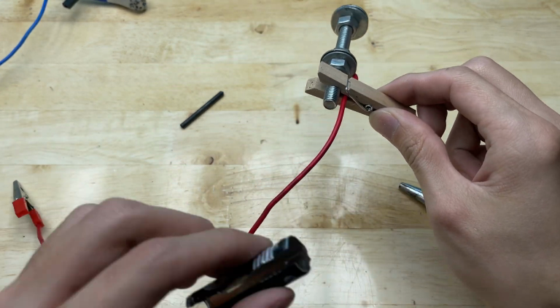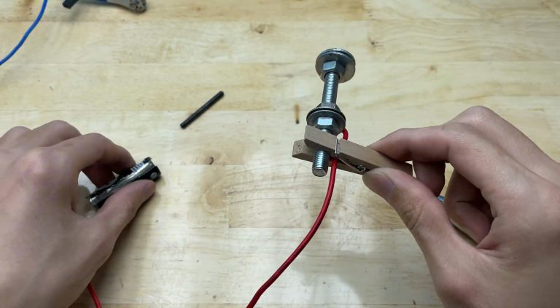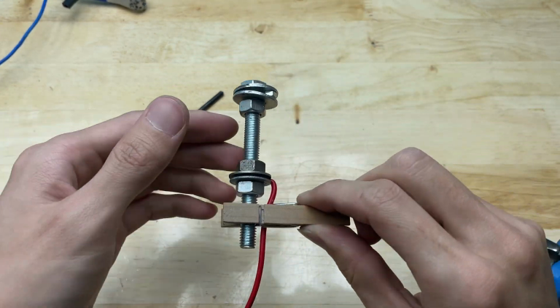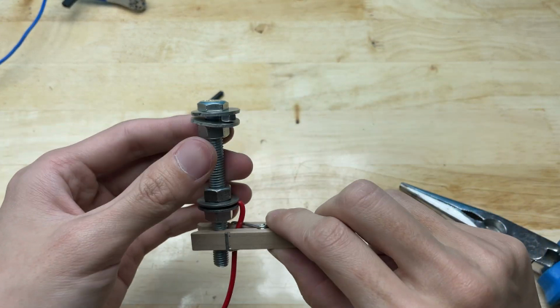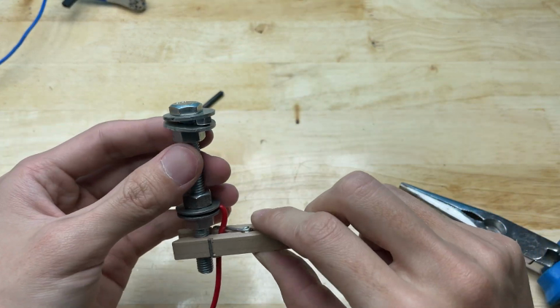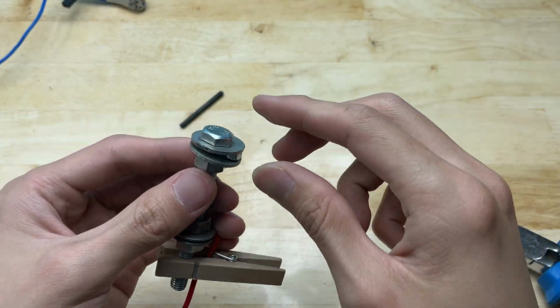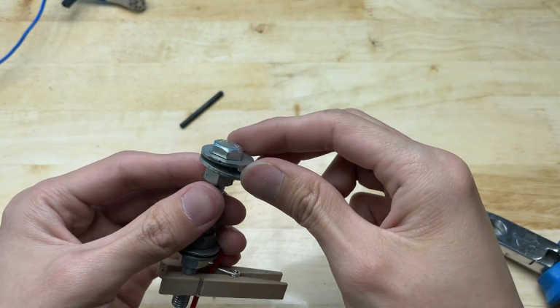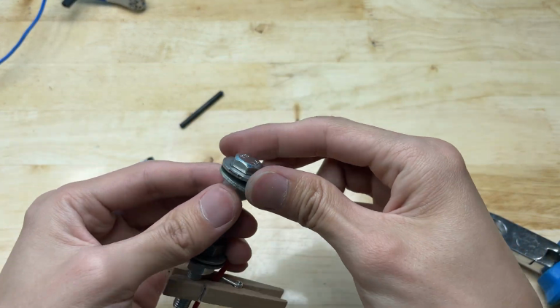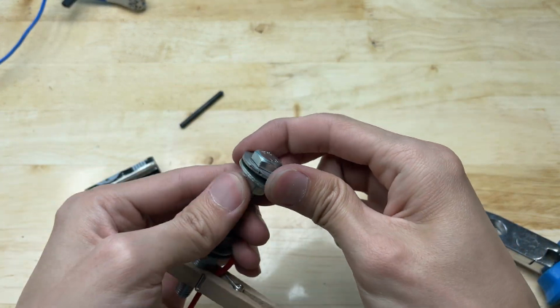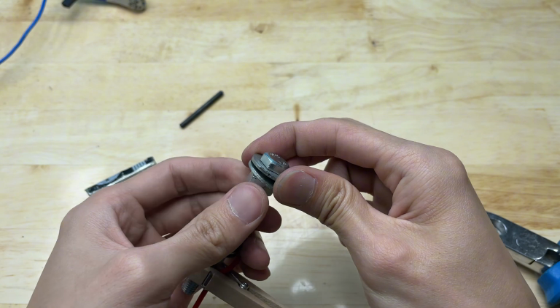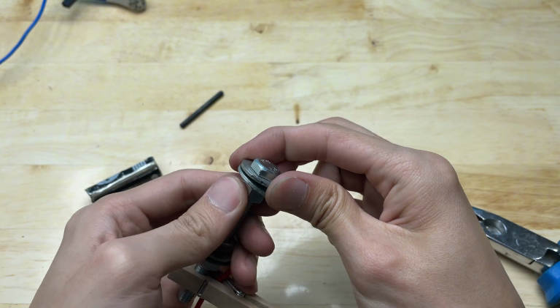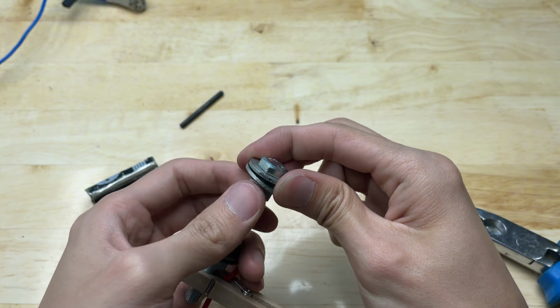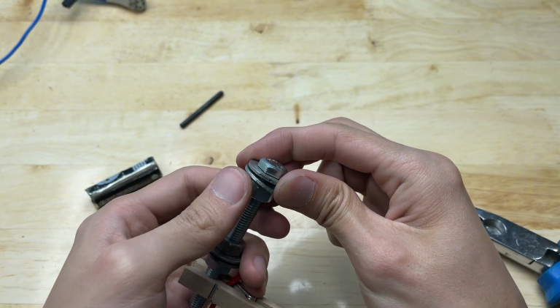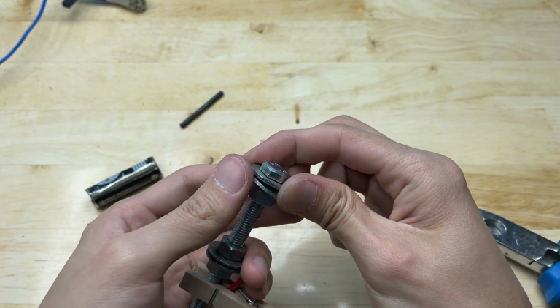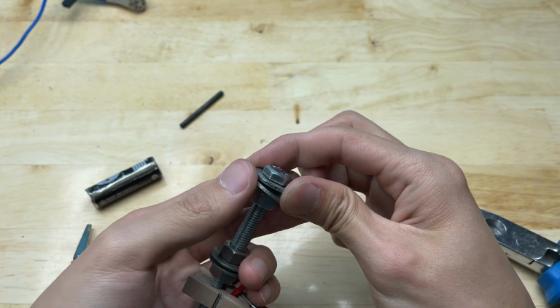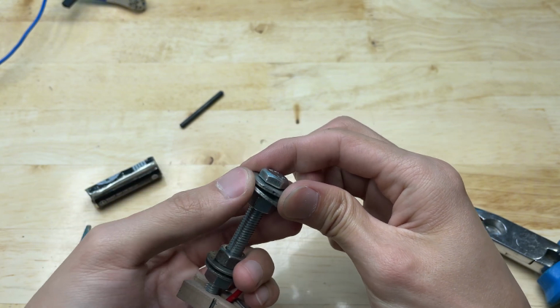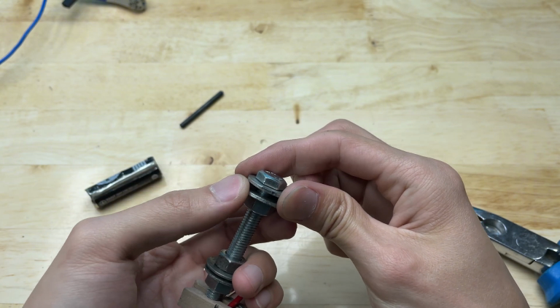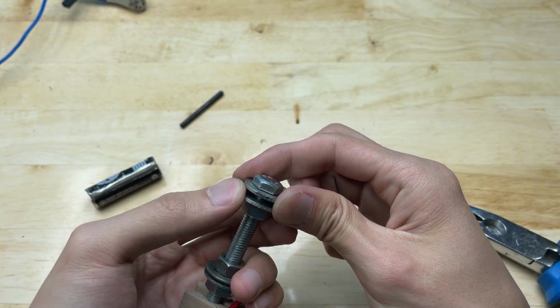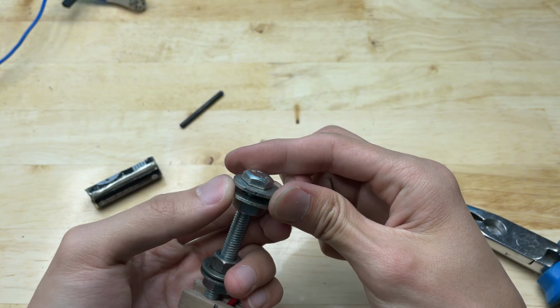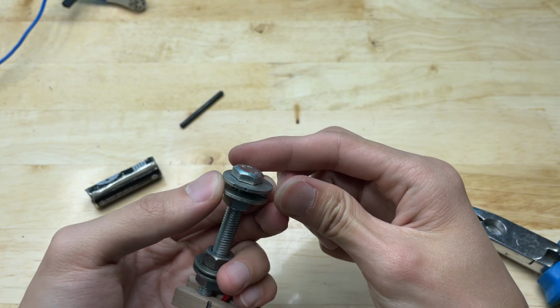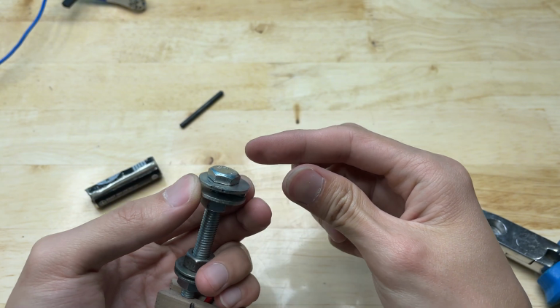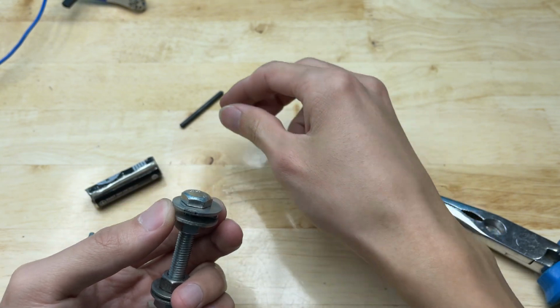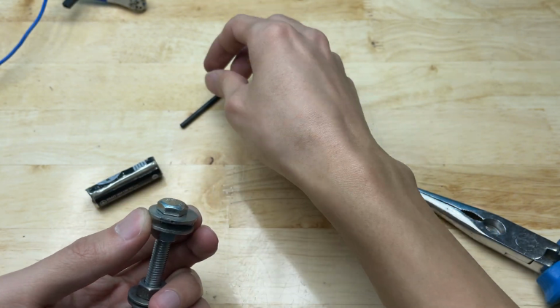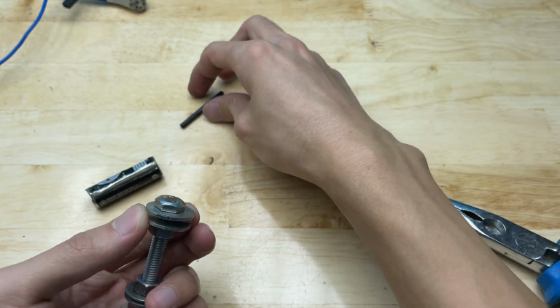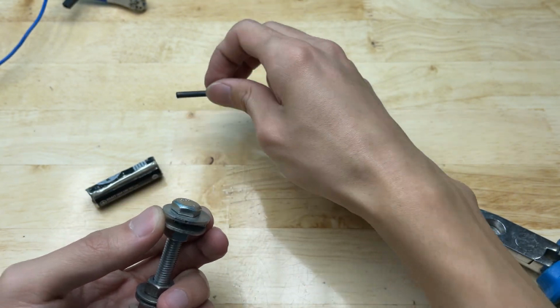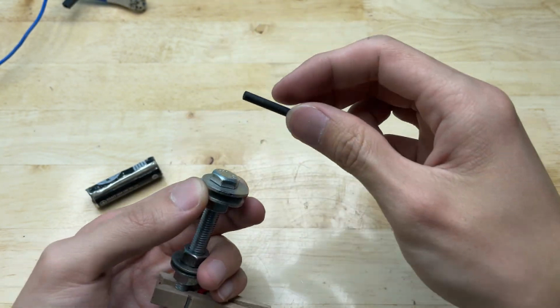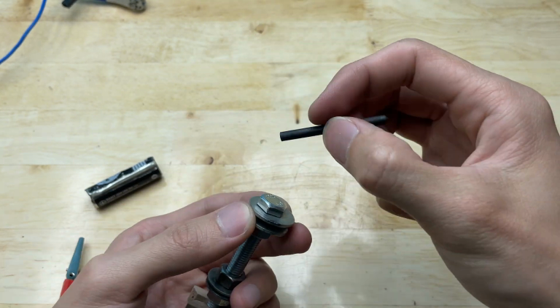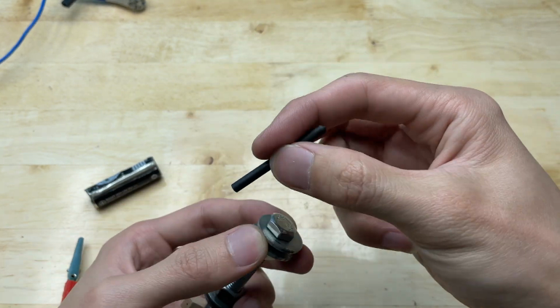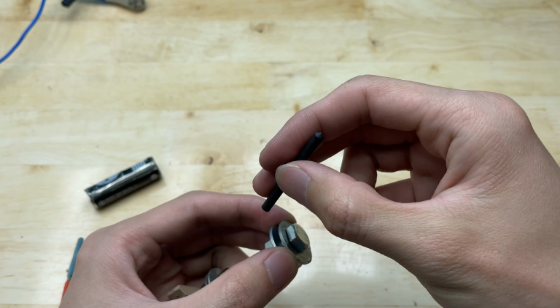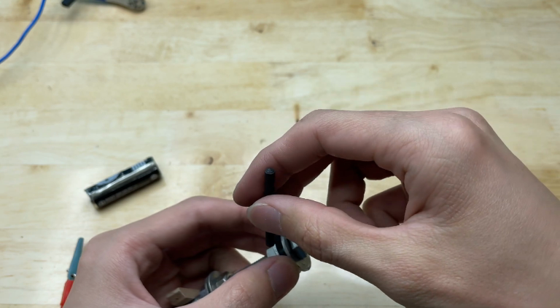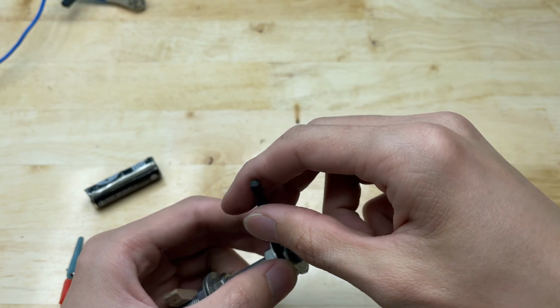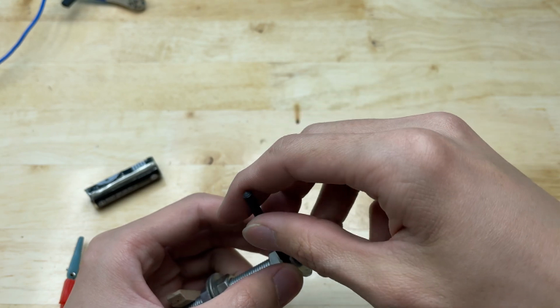Place the graphite rod between the two flat washers. Insert the battery core into the part where I place a nut.